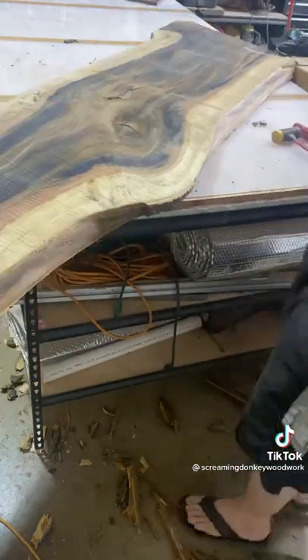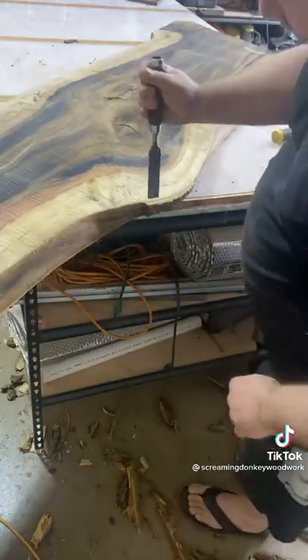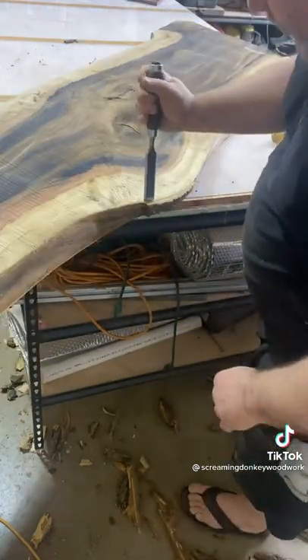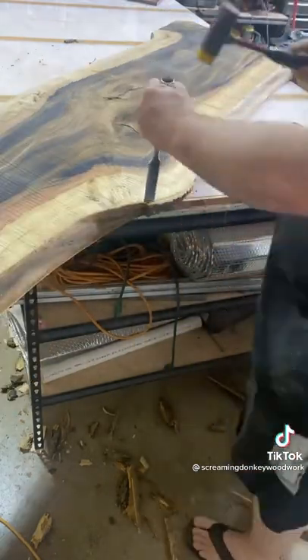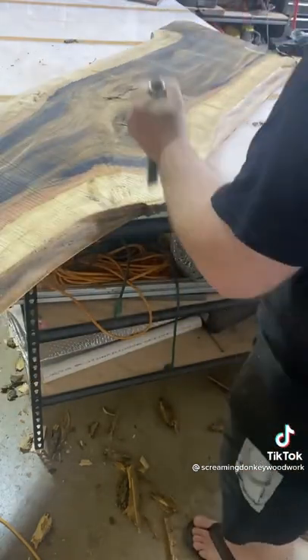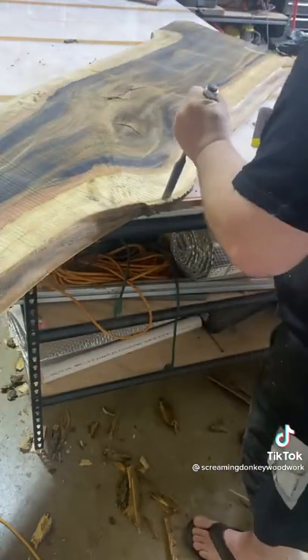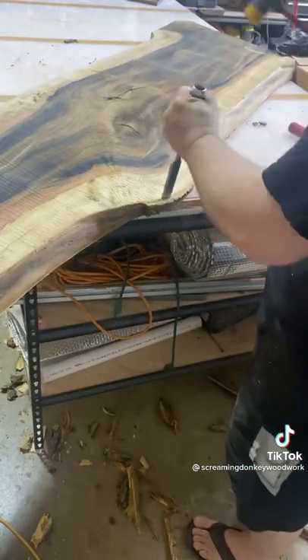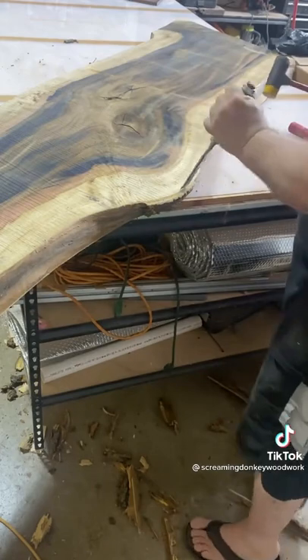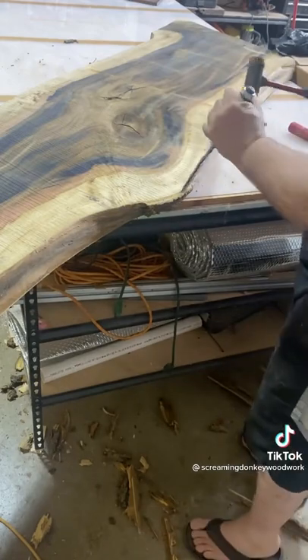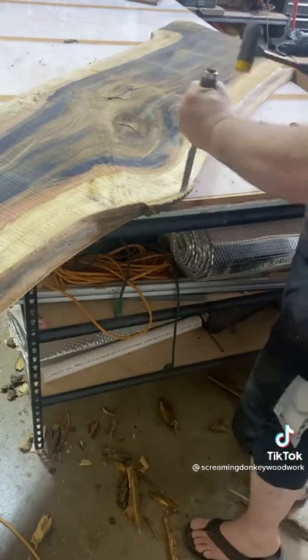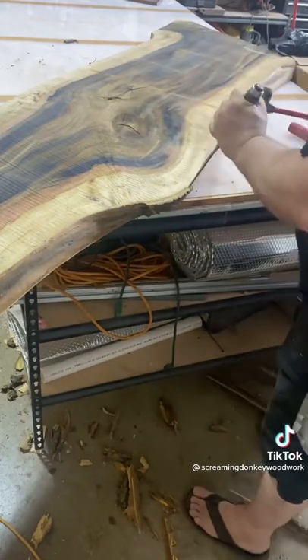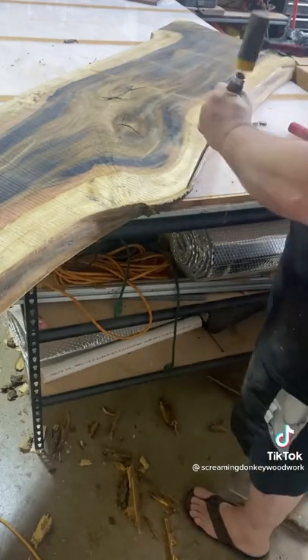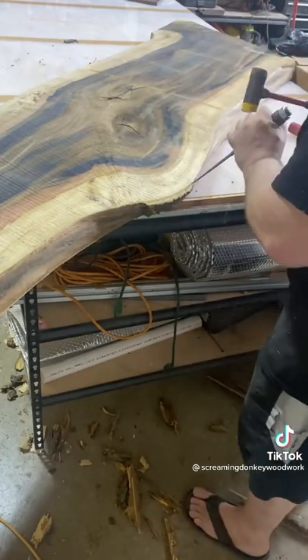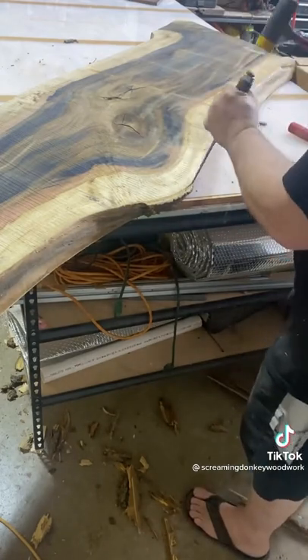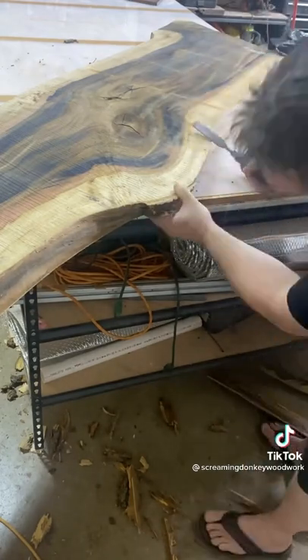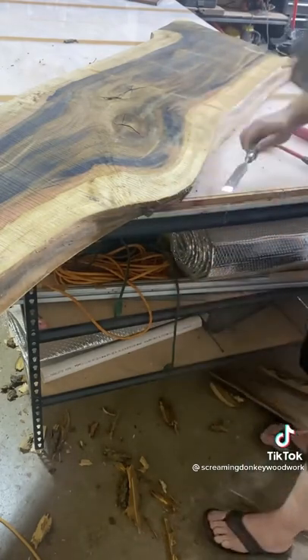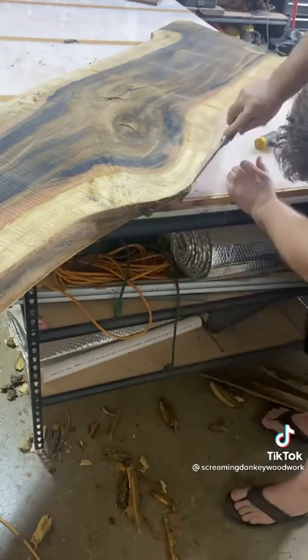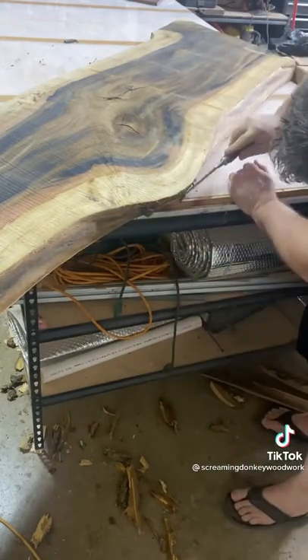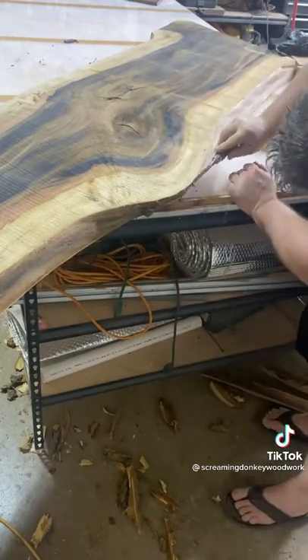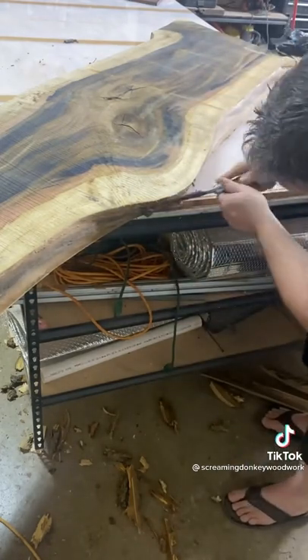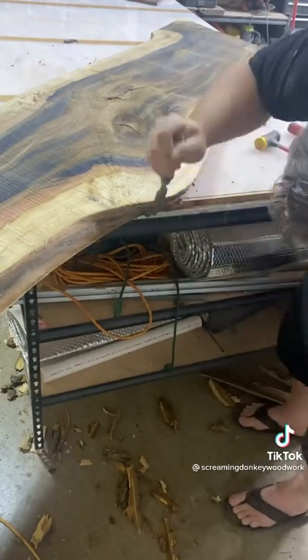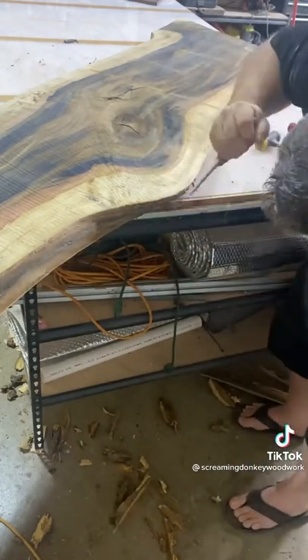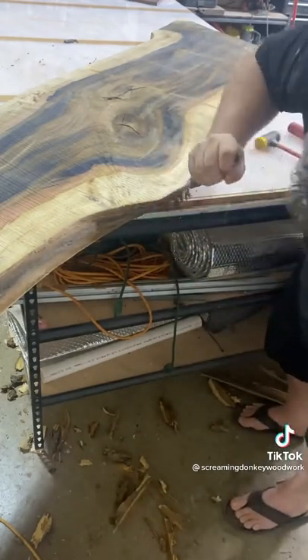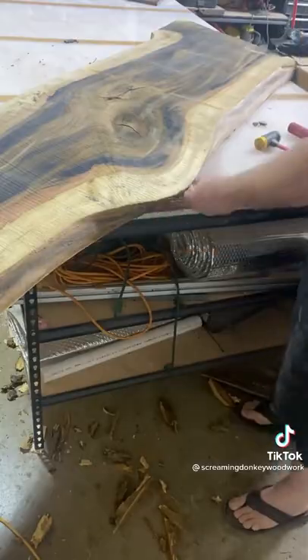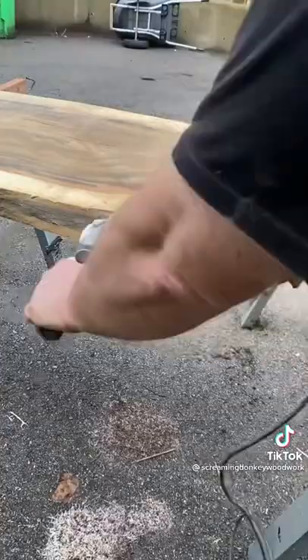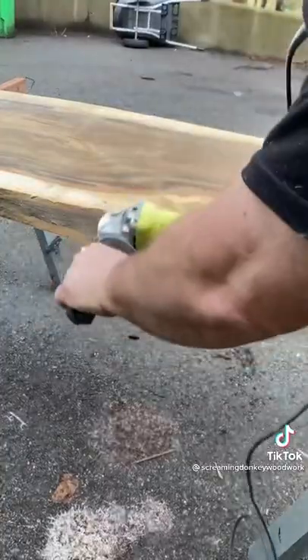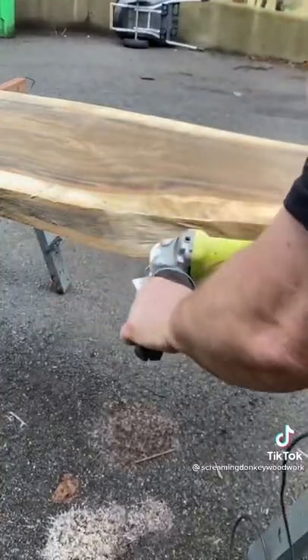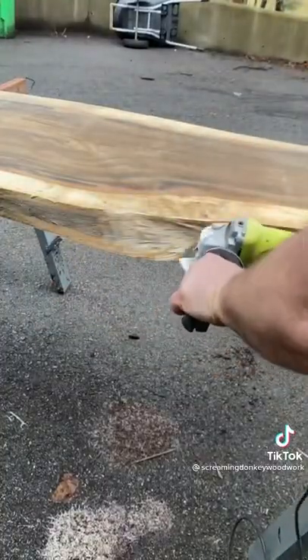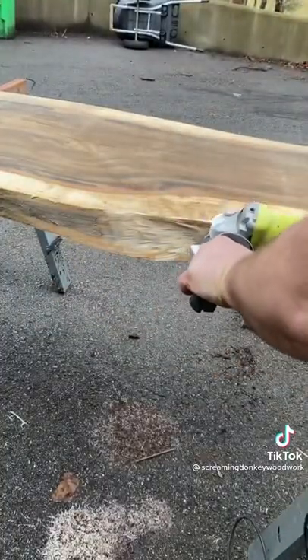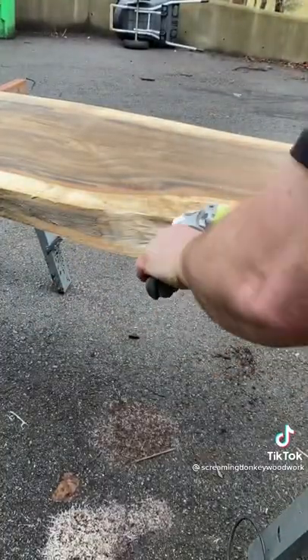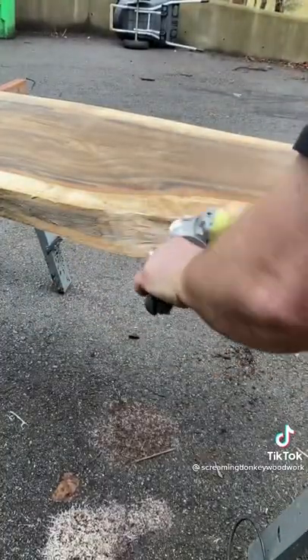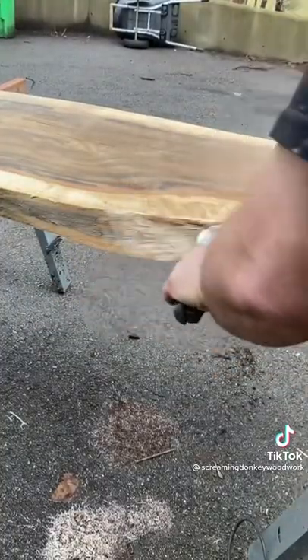After I get all the loose bark off, all I do is scrape it a little bit with my chisel or sometimes a drag knife and finish it off to get all the rest of the loose bark off. Then I hit it with a wire wheel that my wife won when she became Miss Pennsylvania.